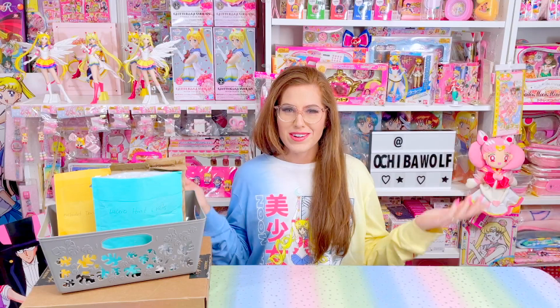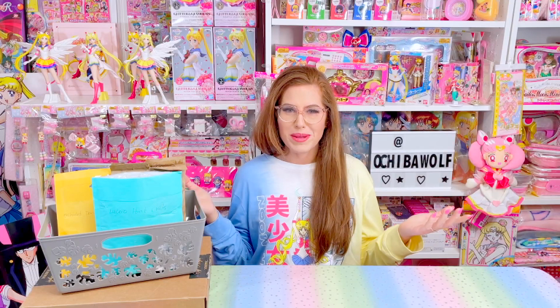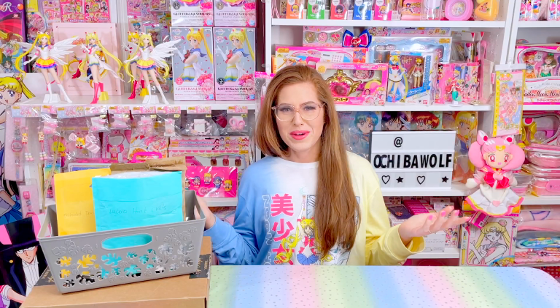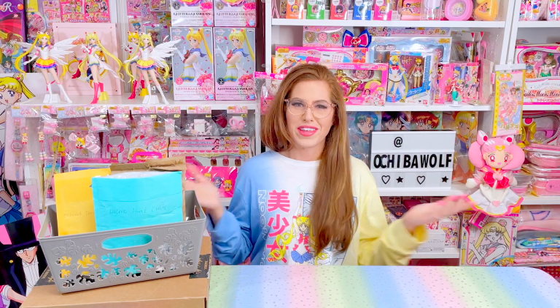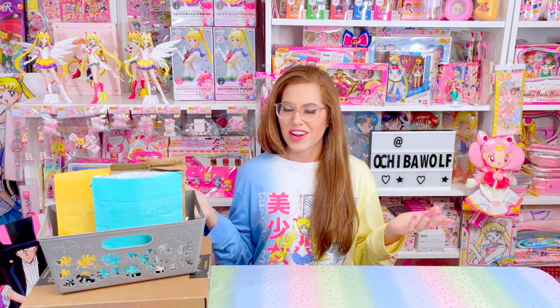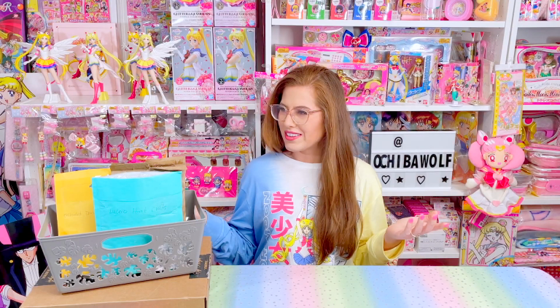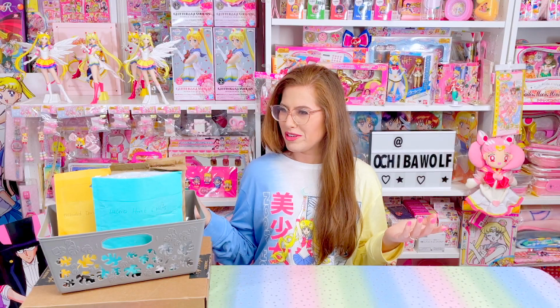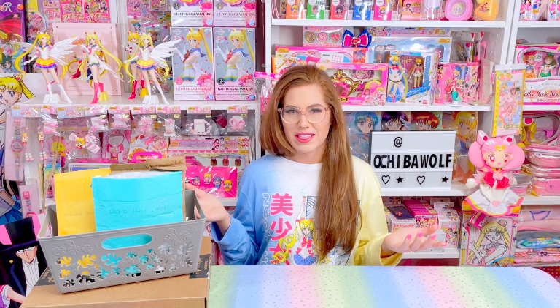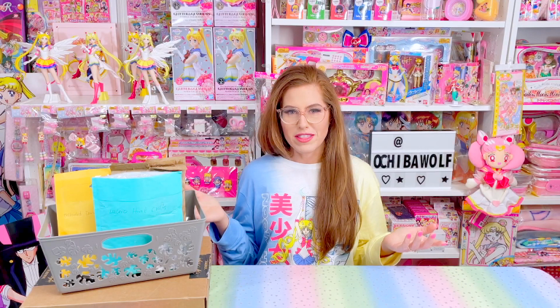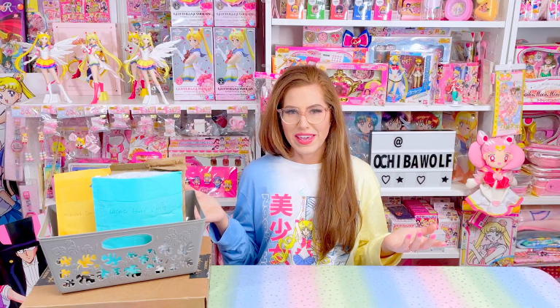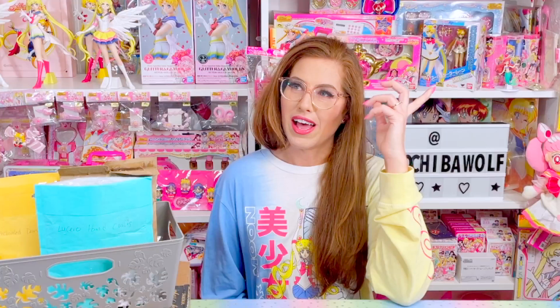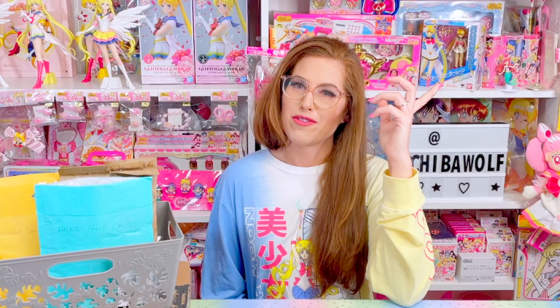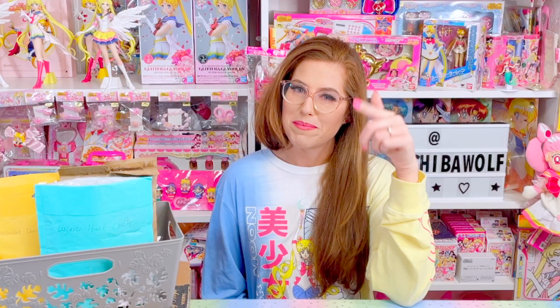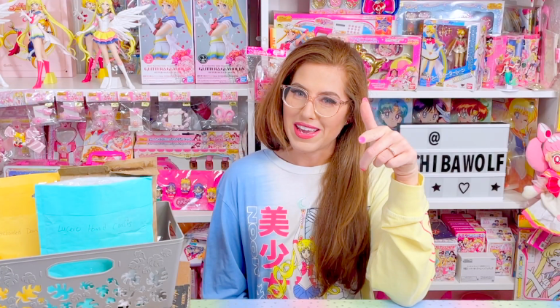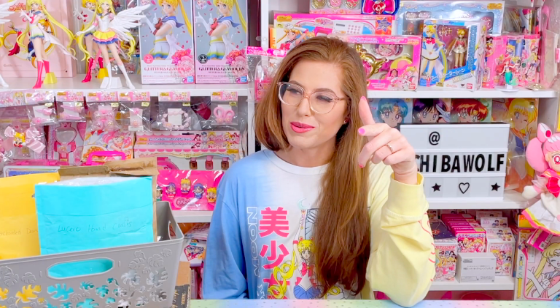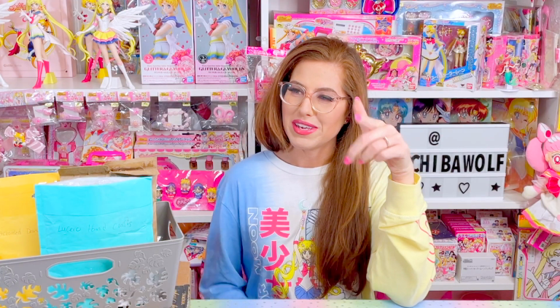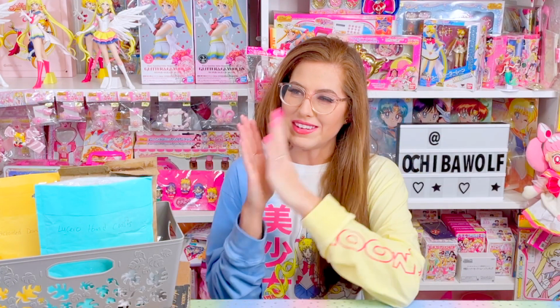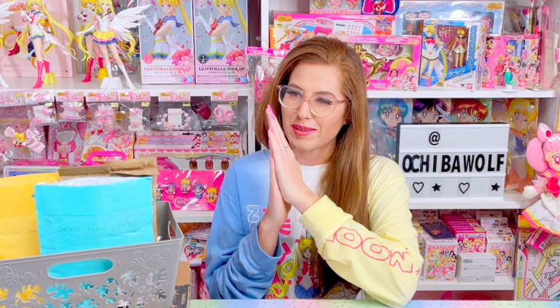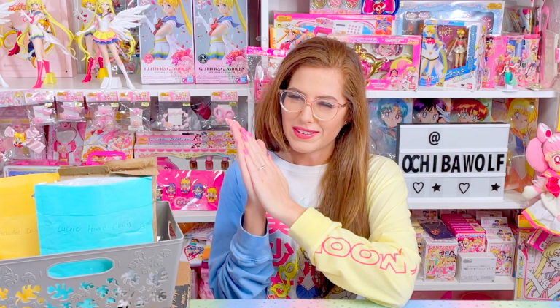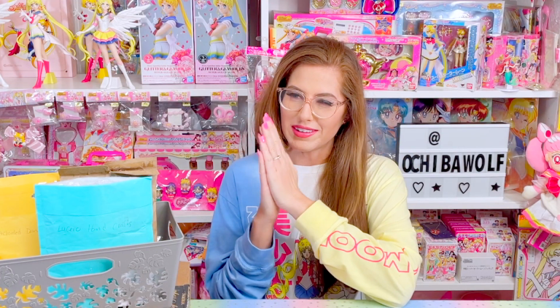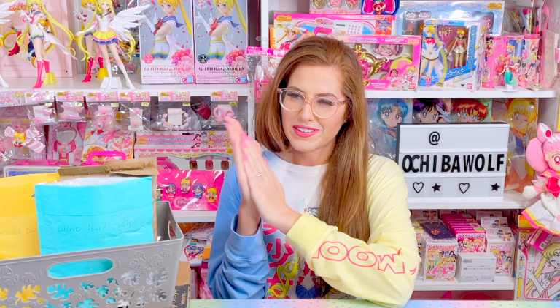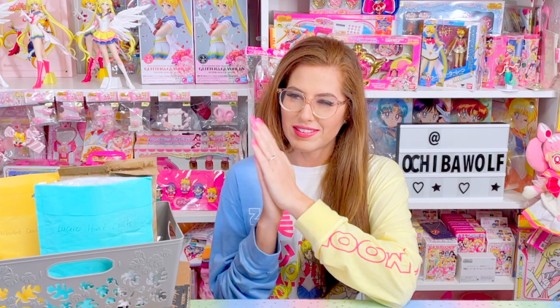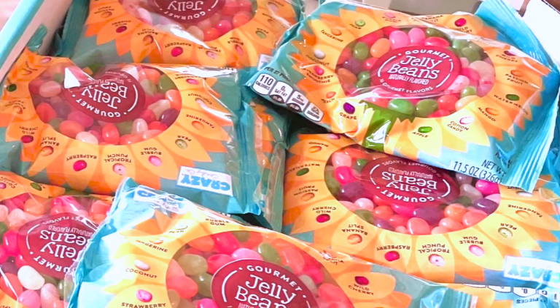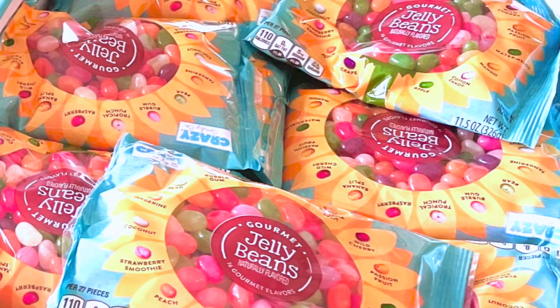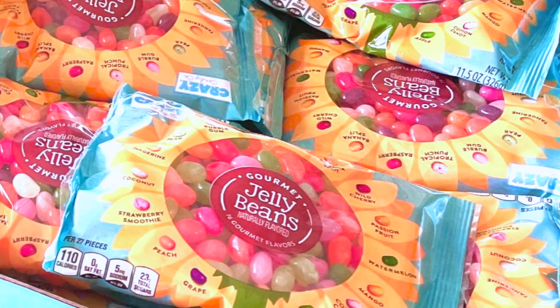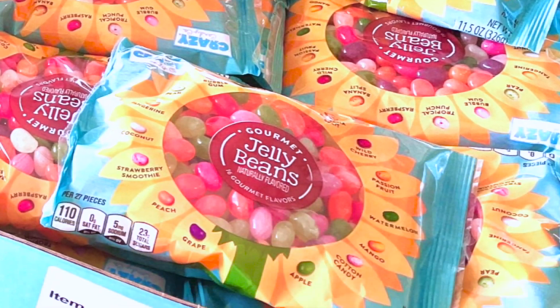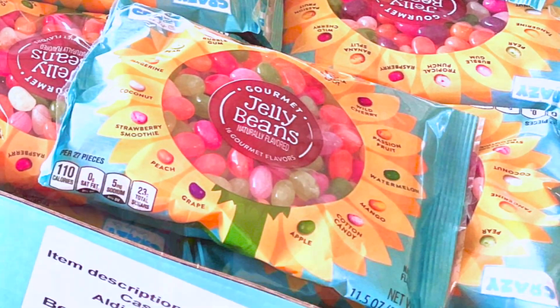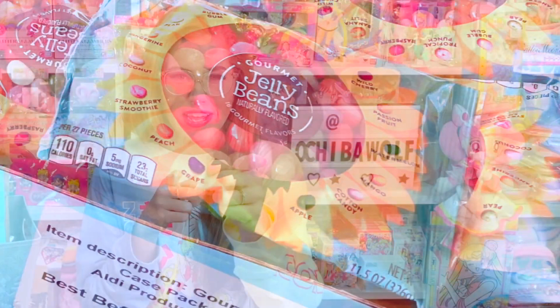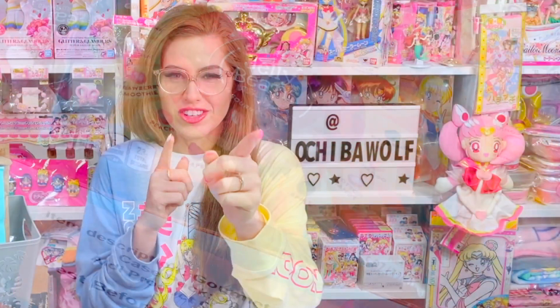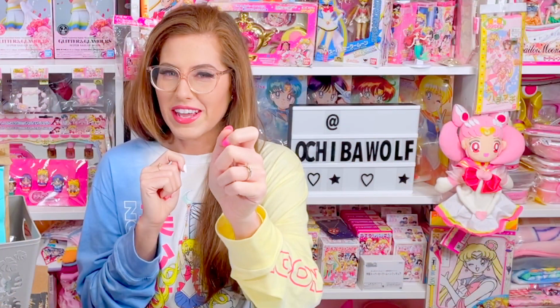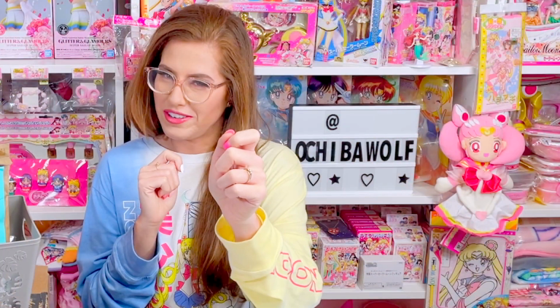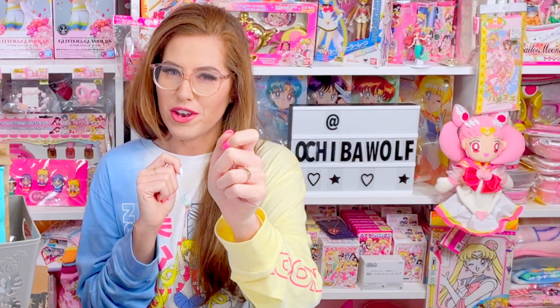How is everybody doing out there? Are you guys going to be doing anything fun this weekend? I know for me, I'm going to be eating something delicious. Jellybean season — that's my favorite candy, just in case you didn't know.